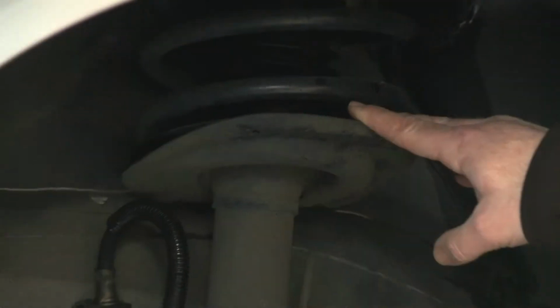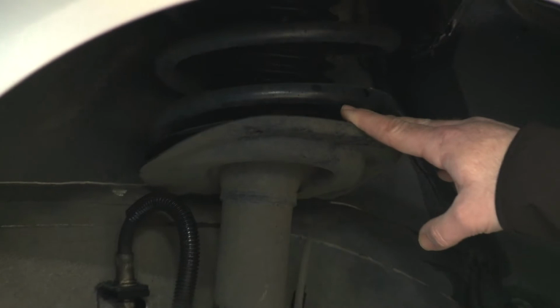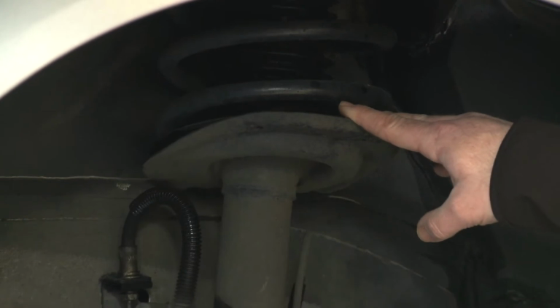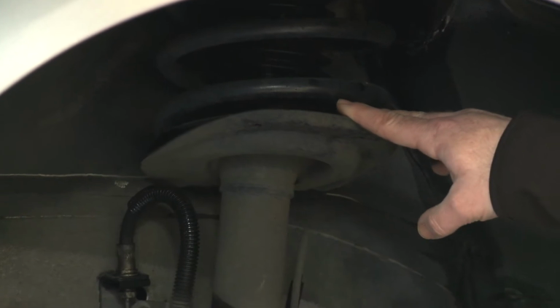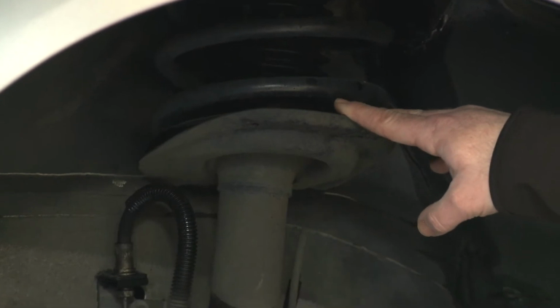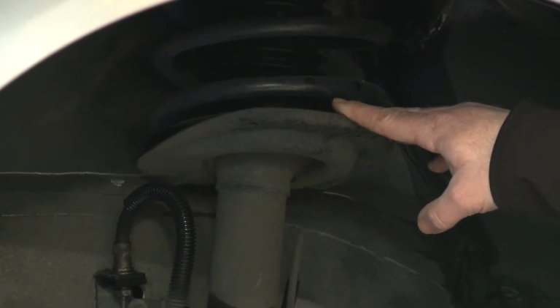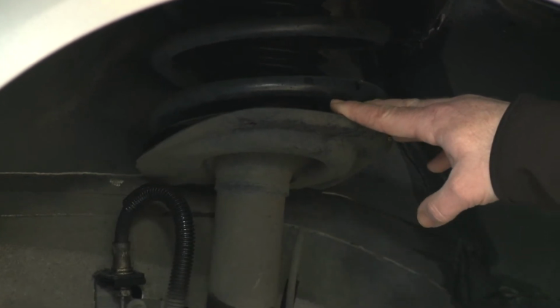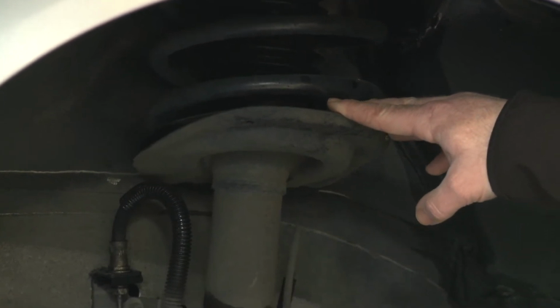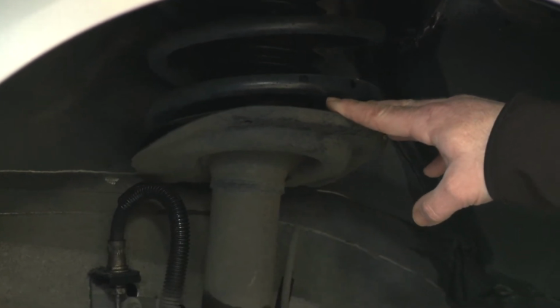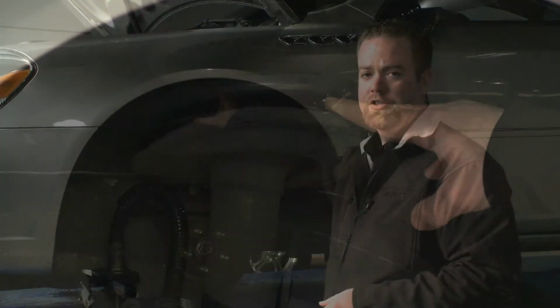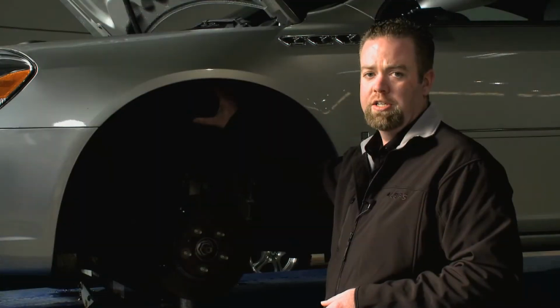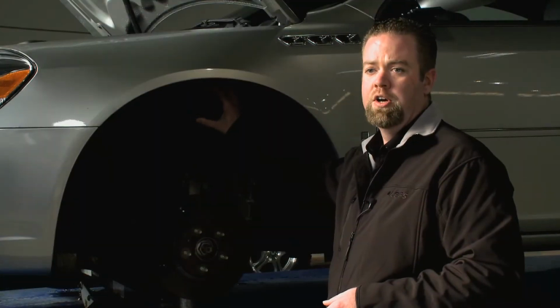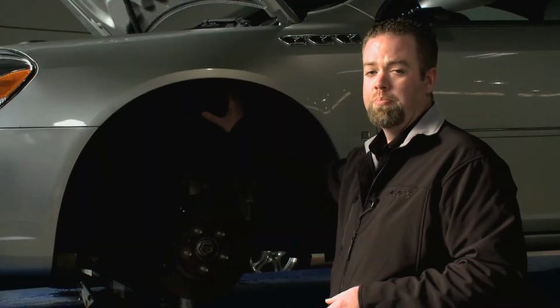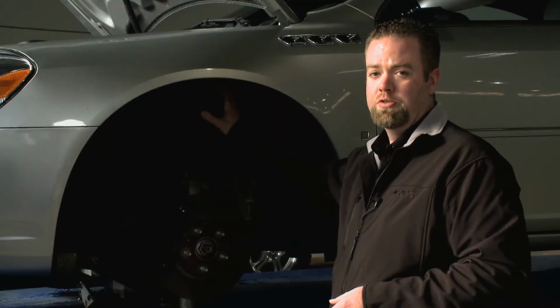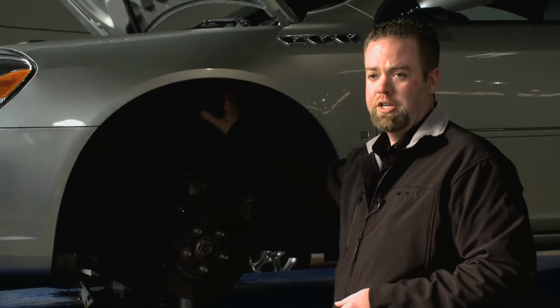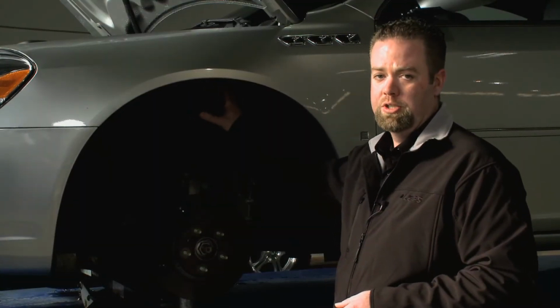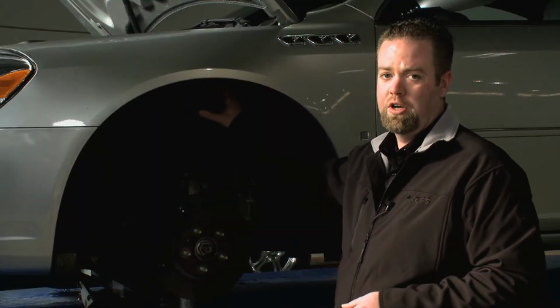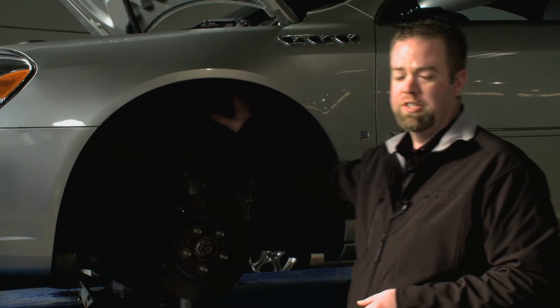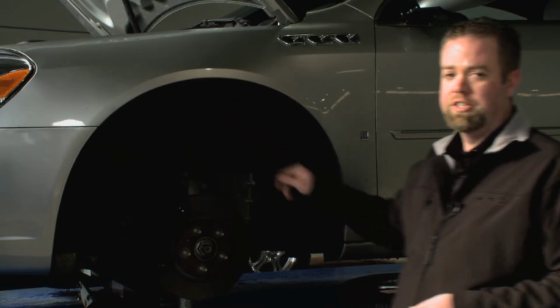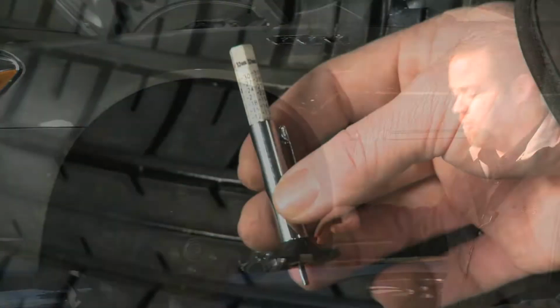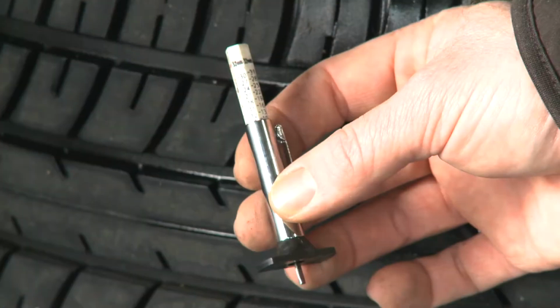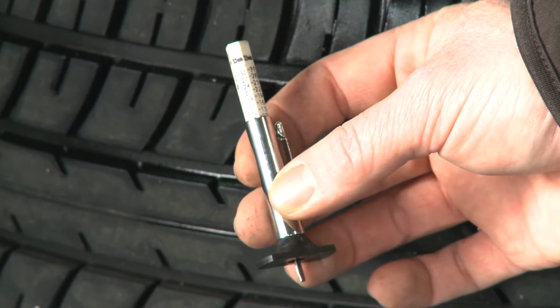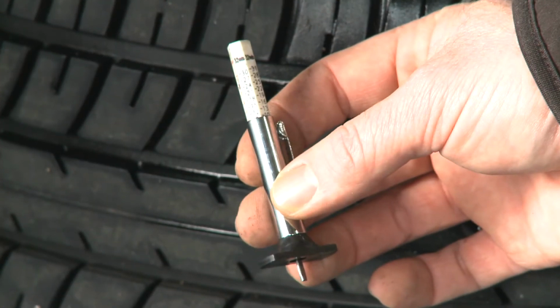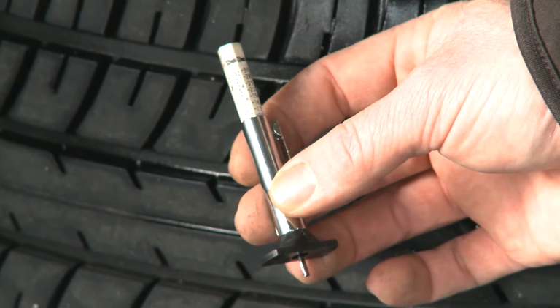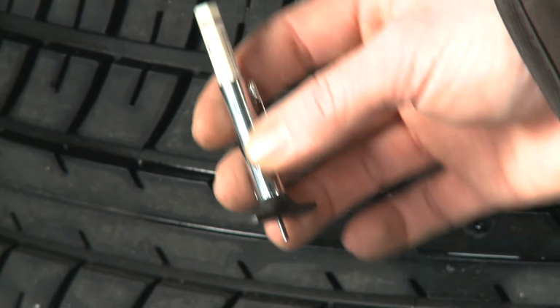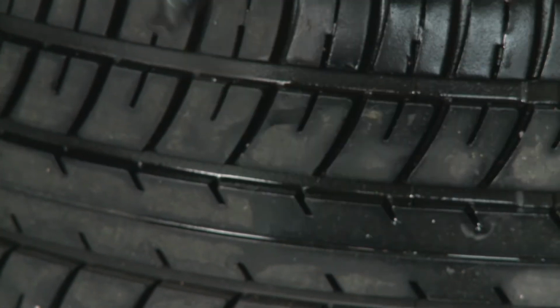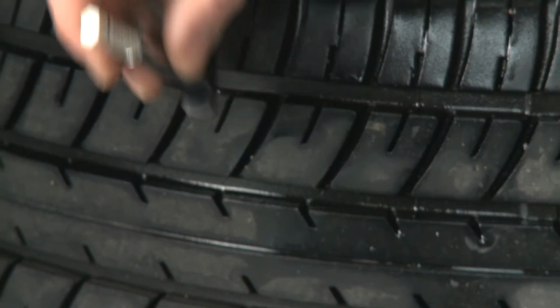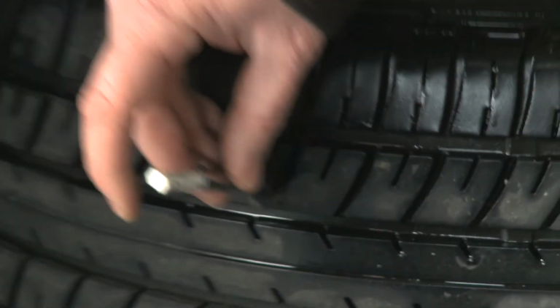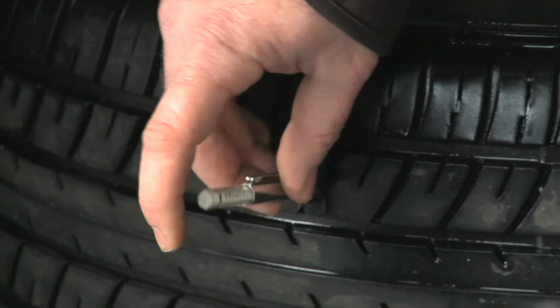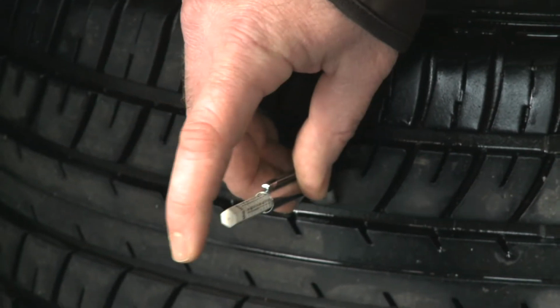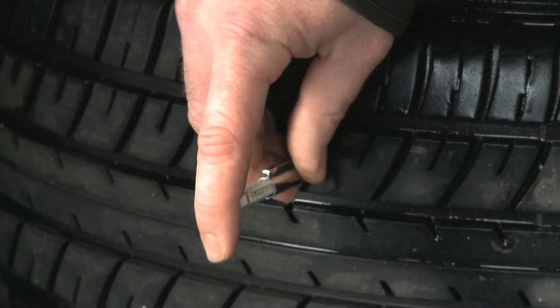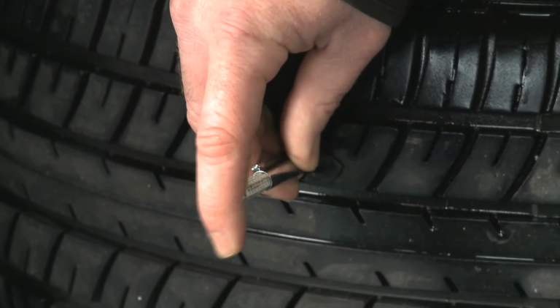We also check your suspension. We look for things like leaking struts or blown struts, which you'll also see in your tire wear. If it looks like you do need tires, we would measure the tread depth of the tire.